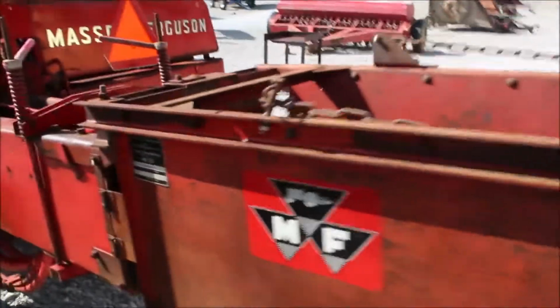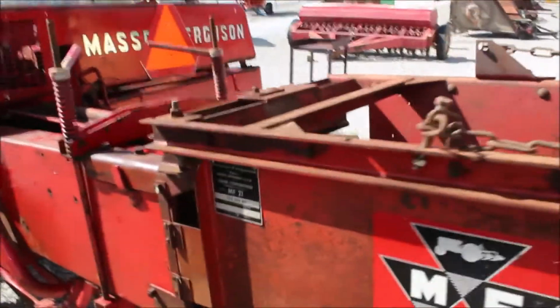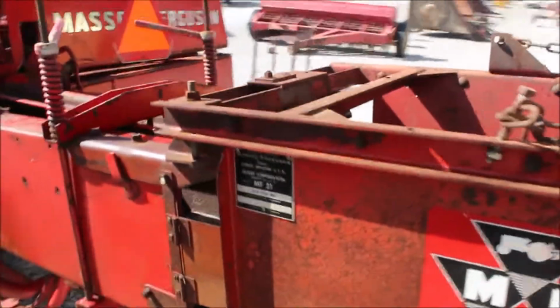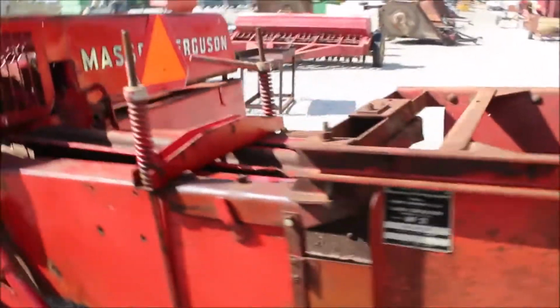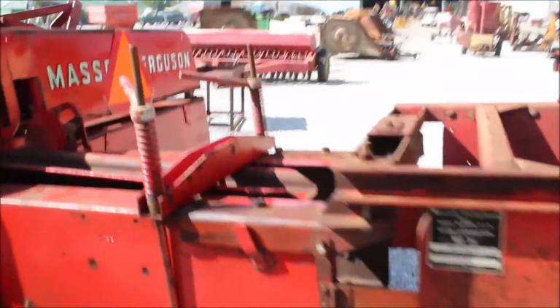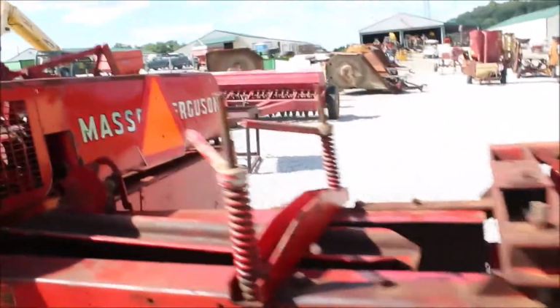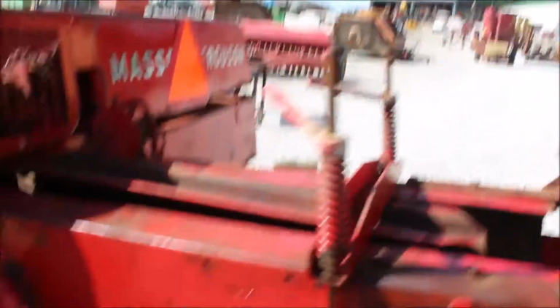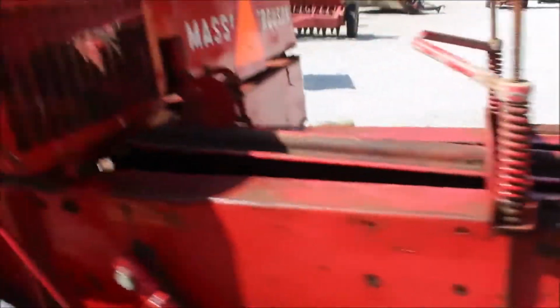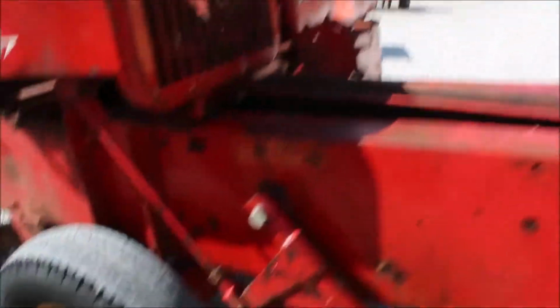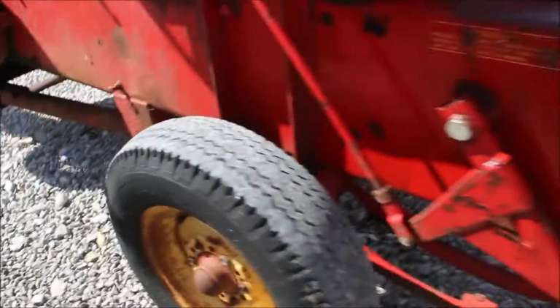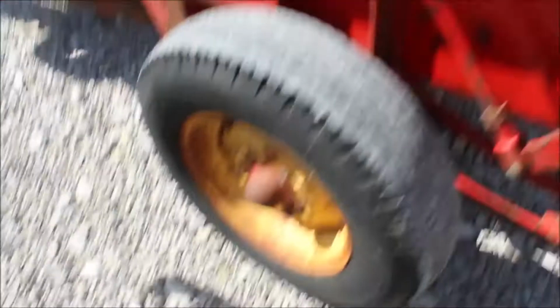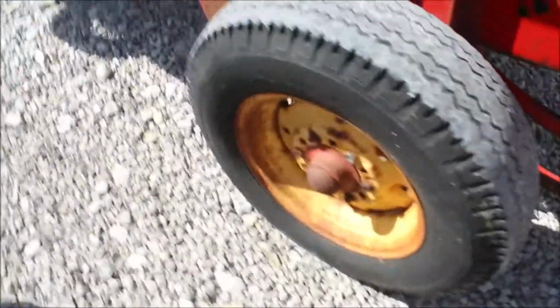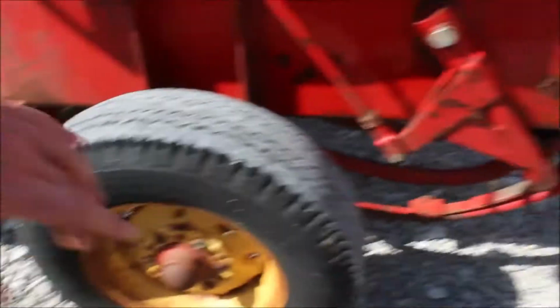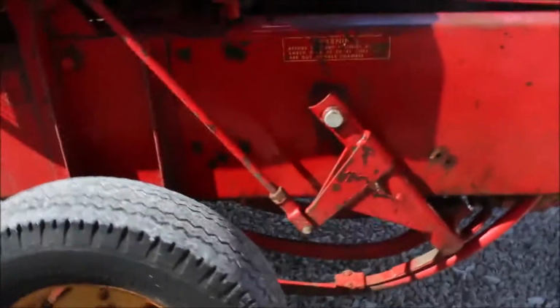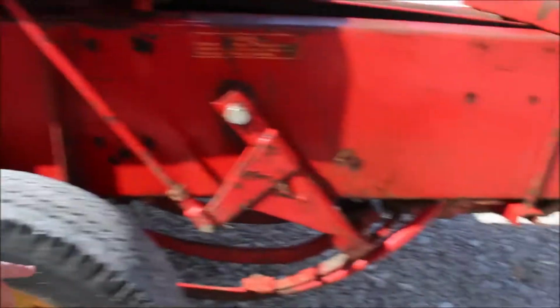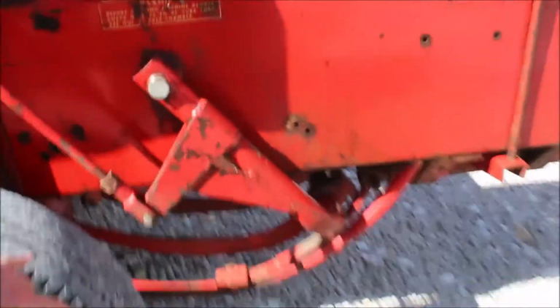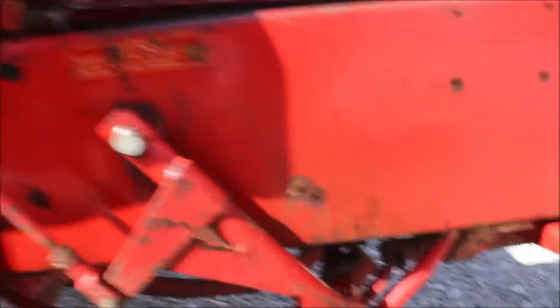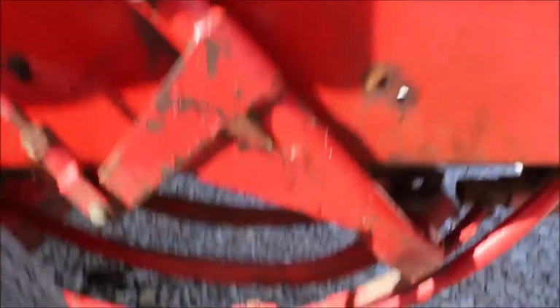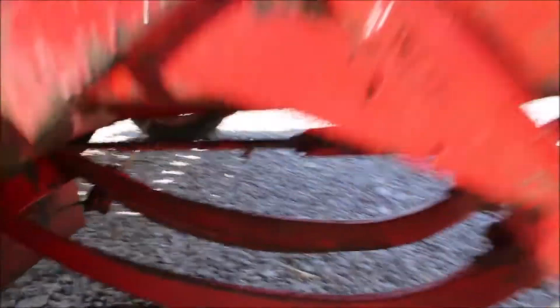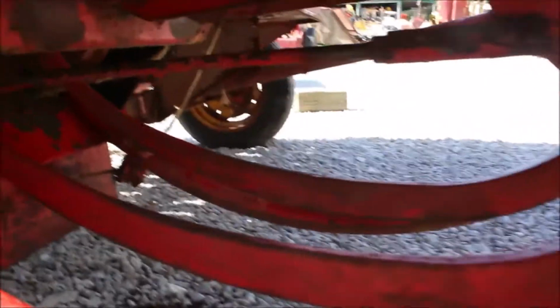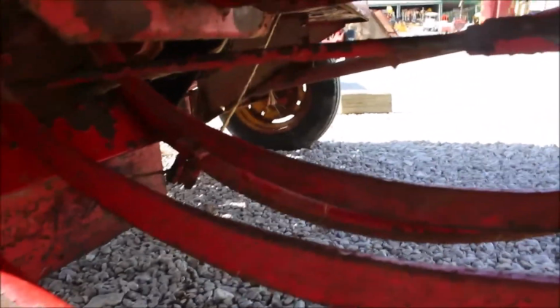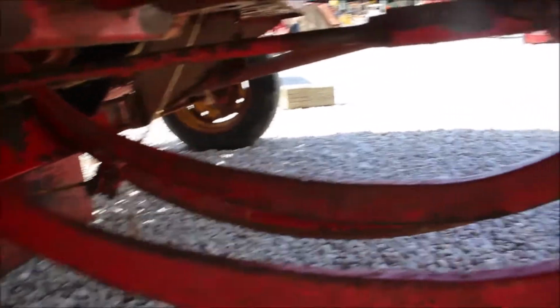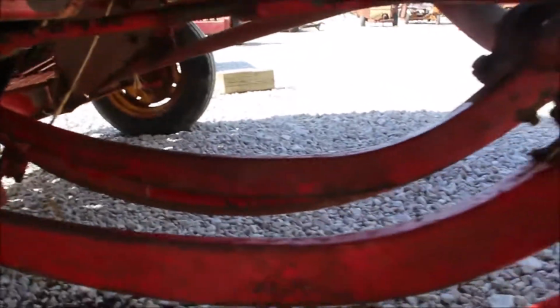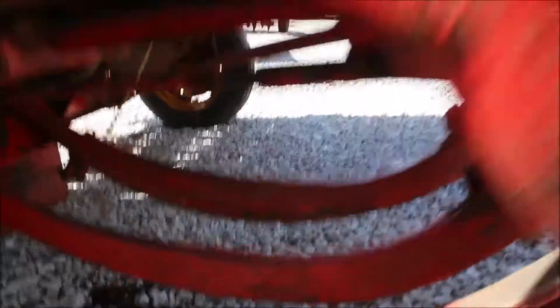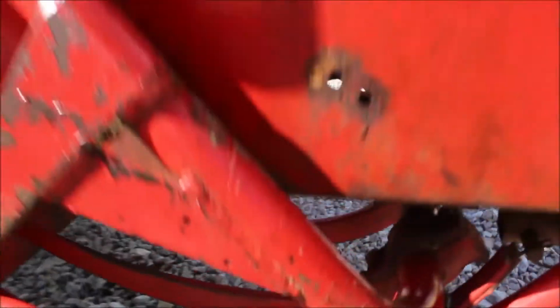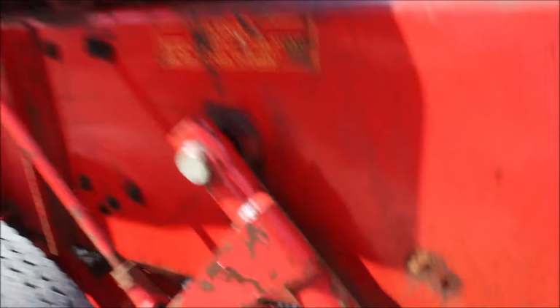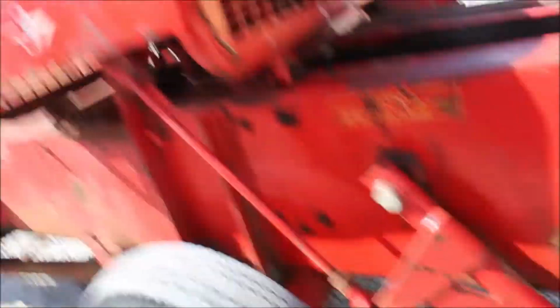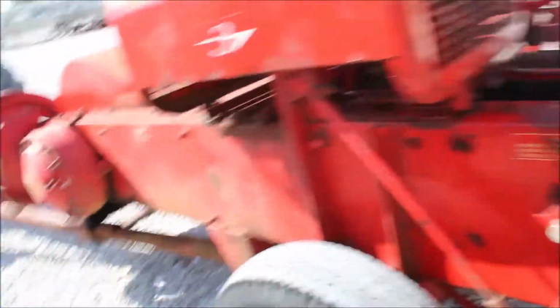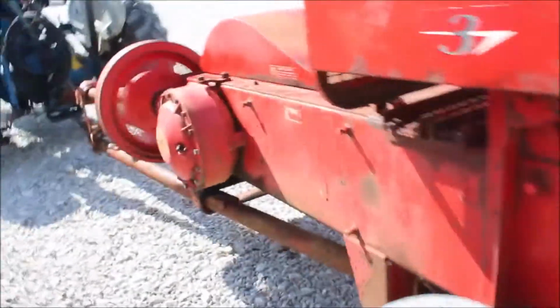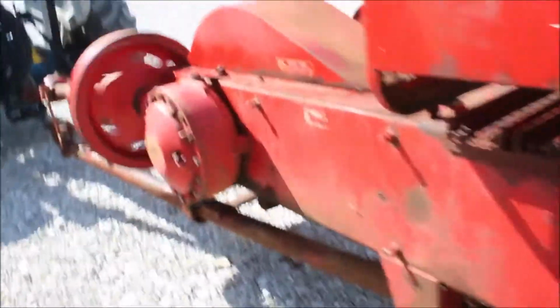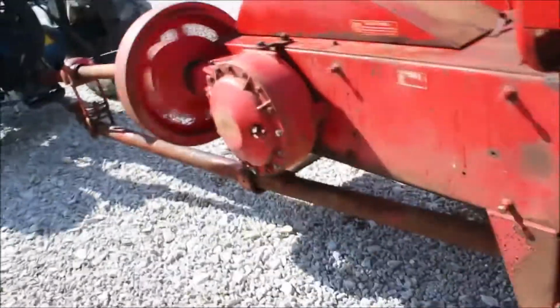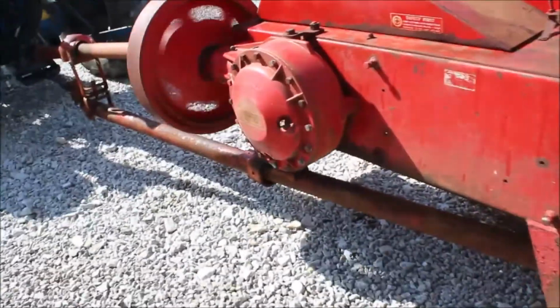It's a number three Massey Ferguson, 540 PTO. The needles there look good. Of course, they won't move because we don't have any hay going through it, but they look good, and it's going to be sold absolutely on Tractor House Auction.